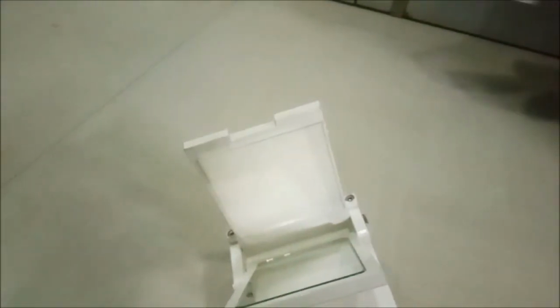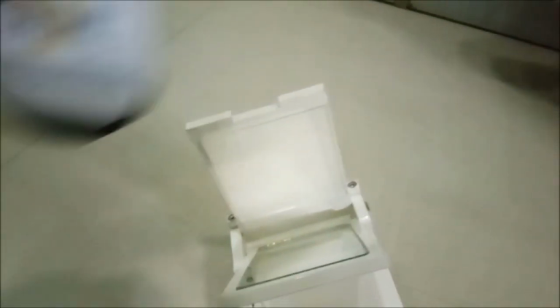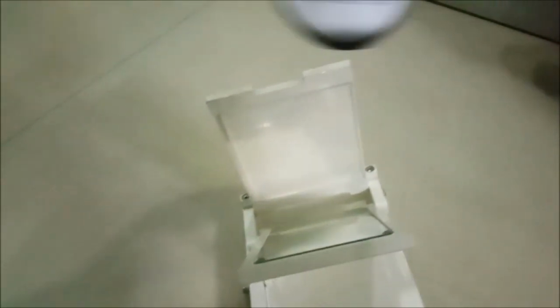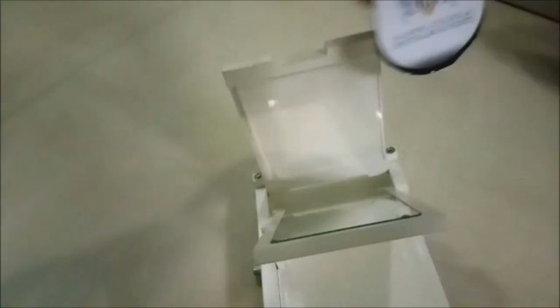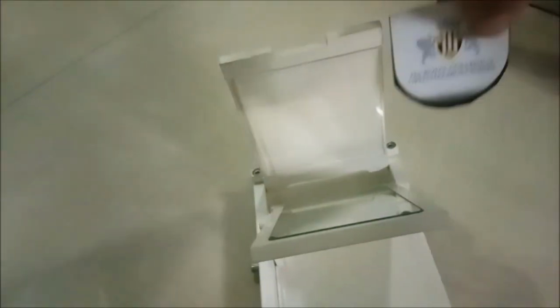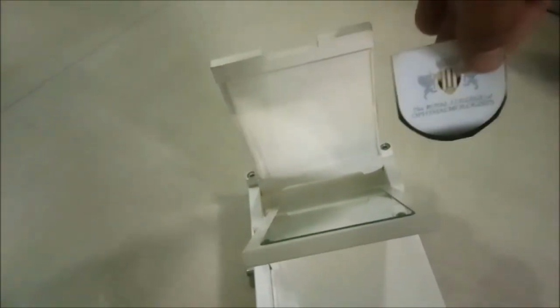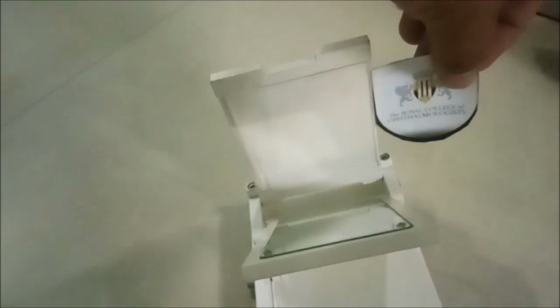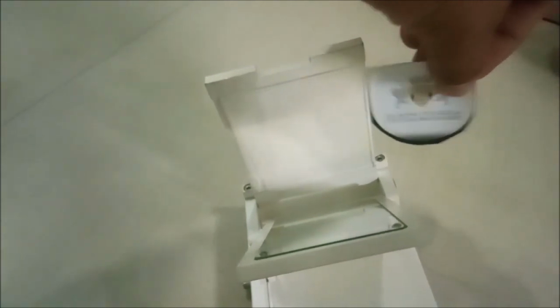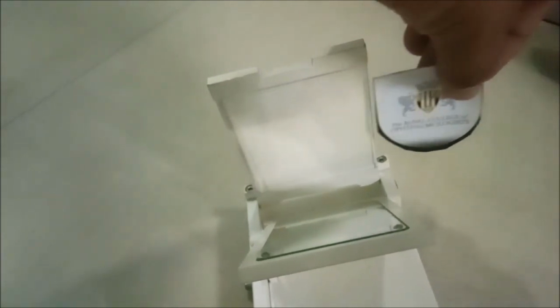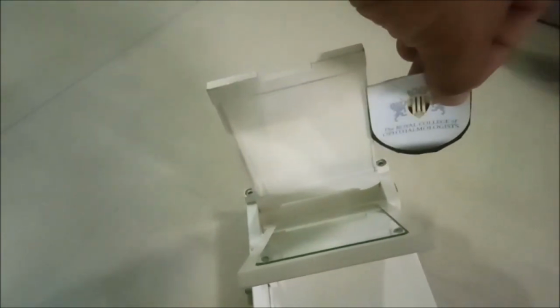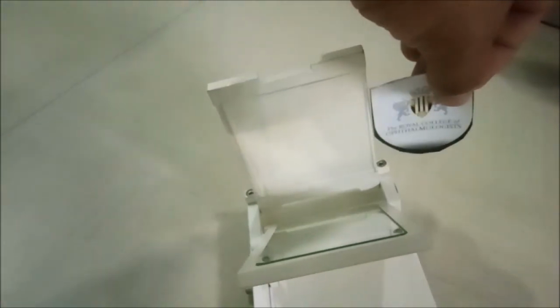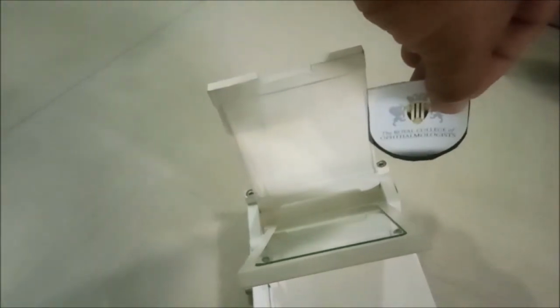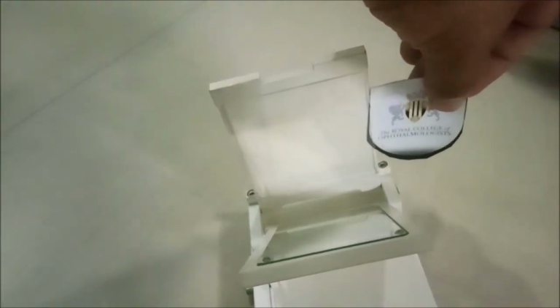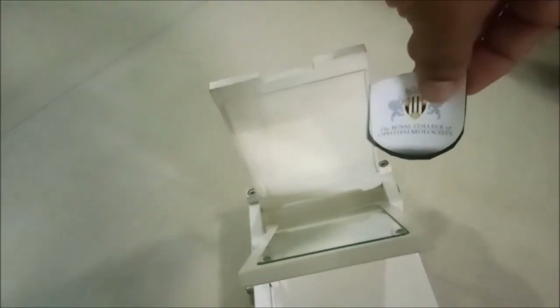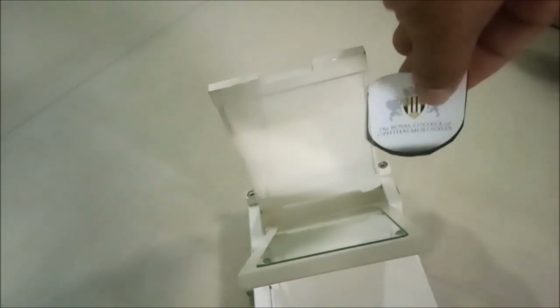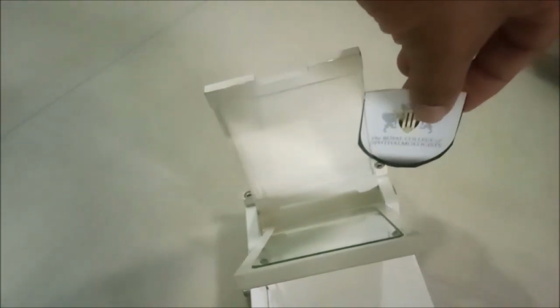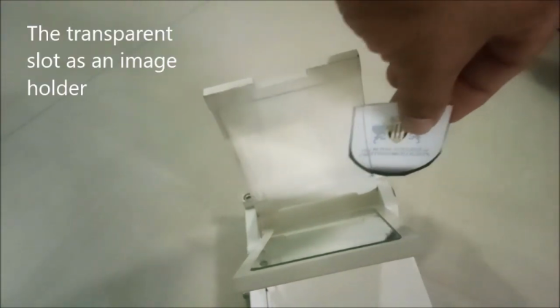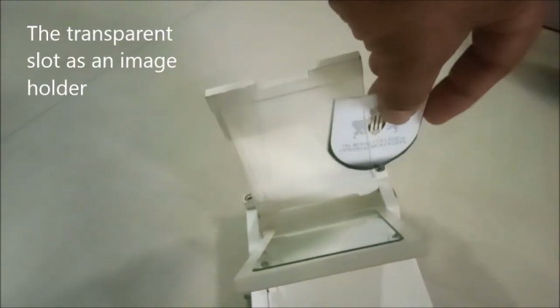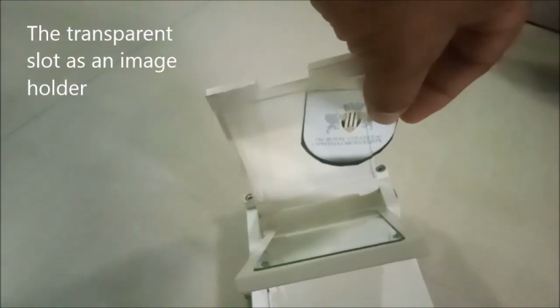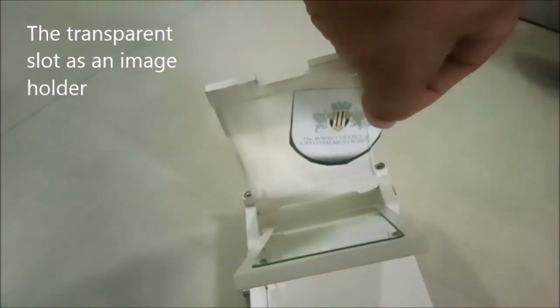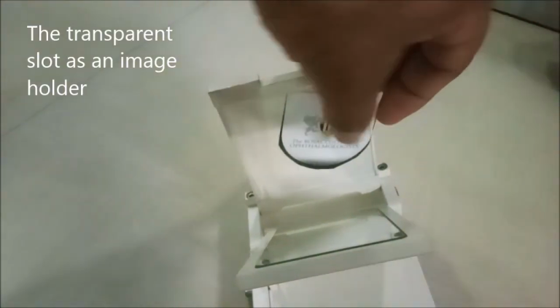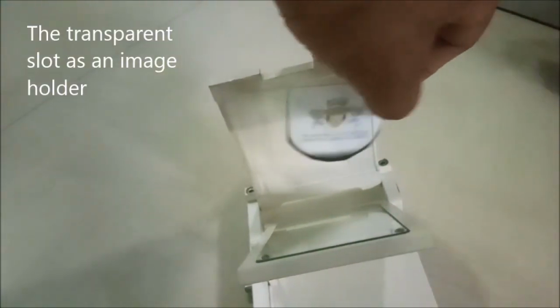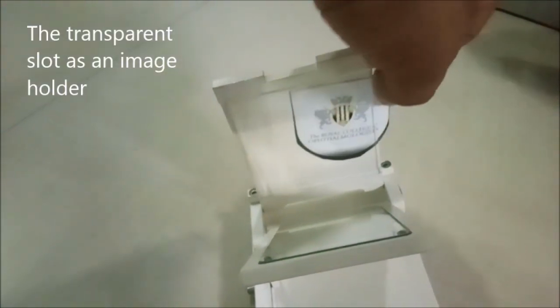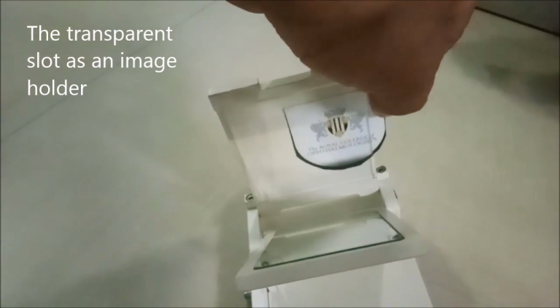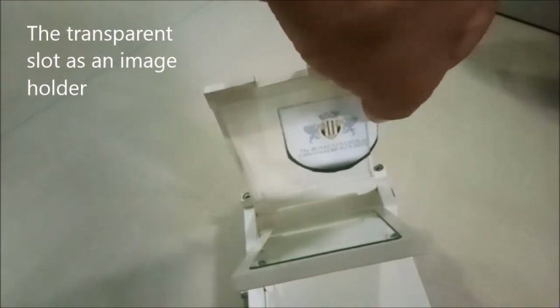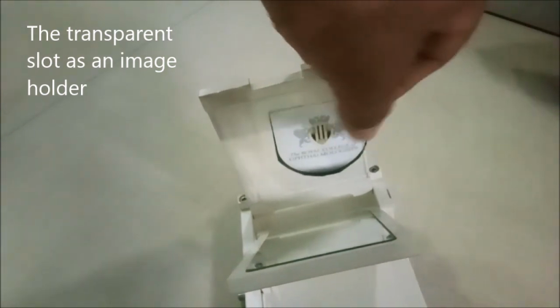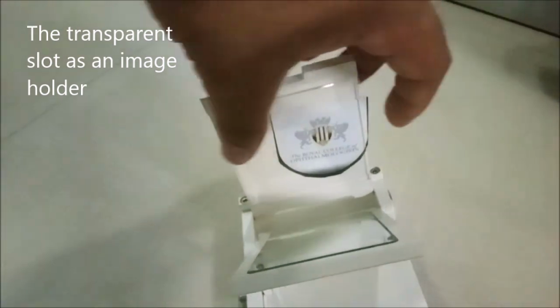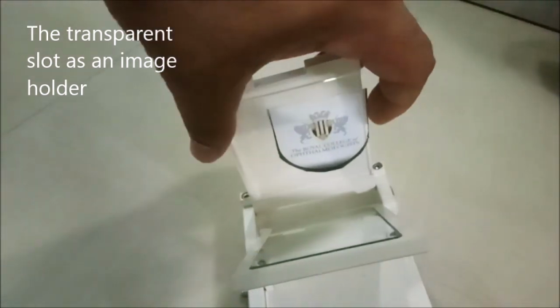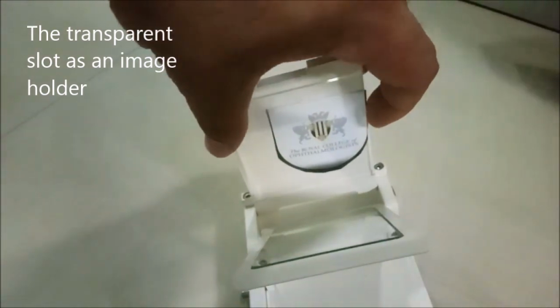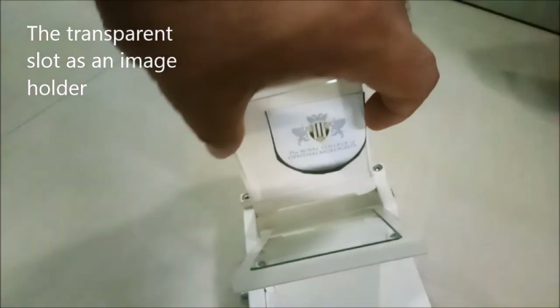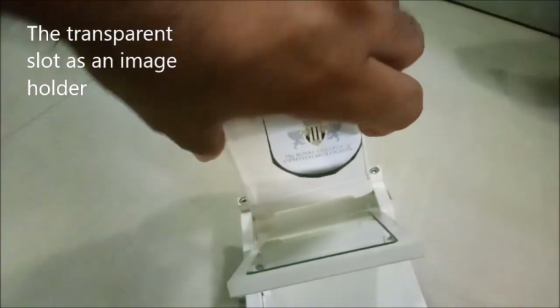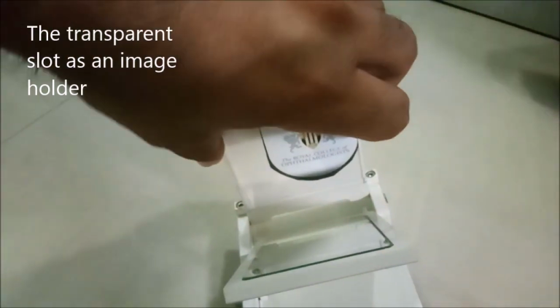A slot has been created to slide the desired picture, which stays and is projected by the mirror to be traced on the paper with the help of the other eye.